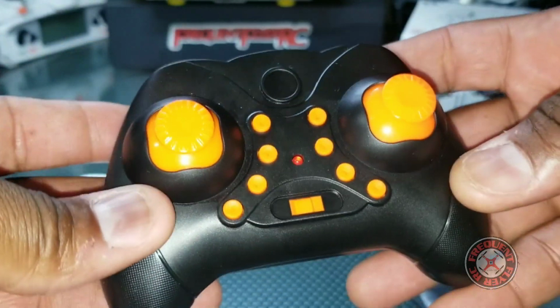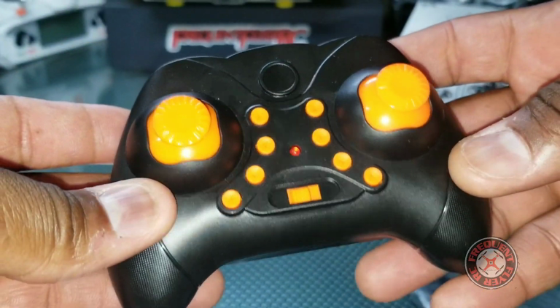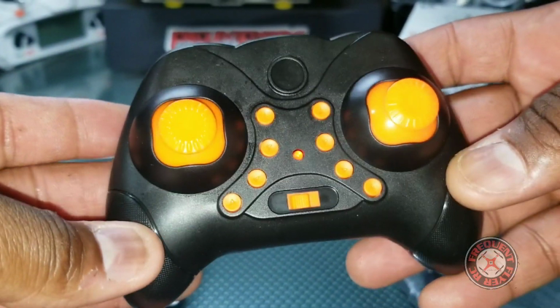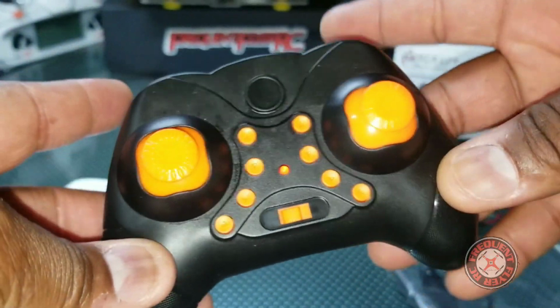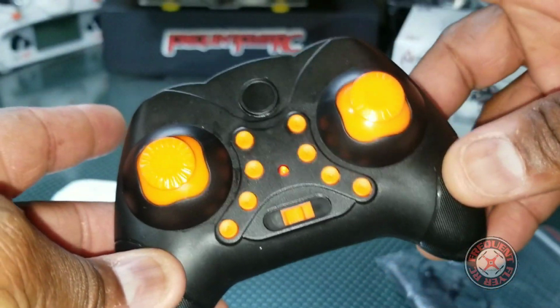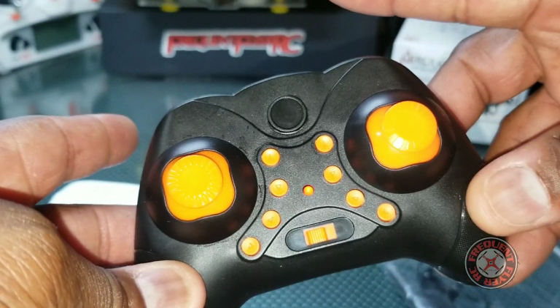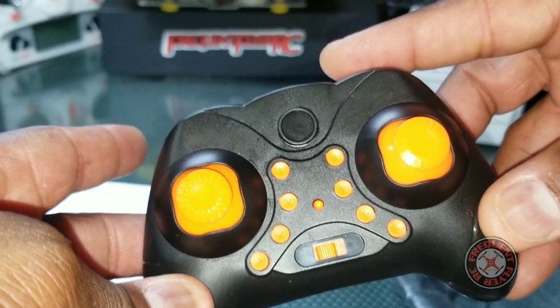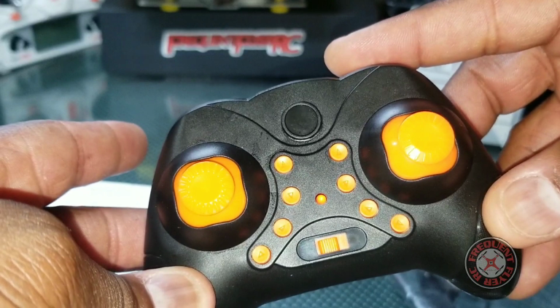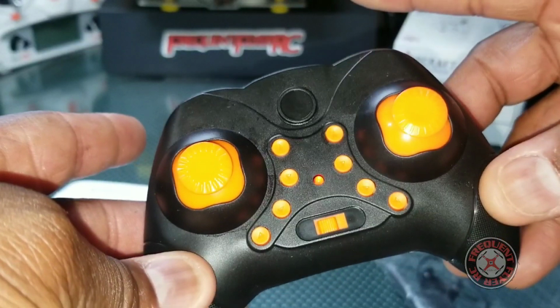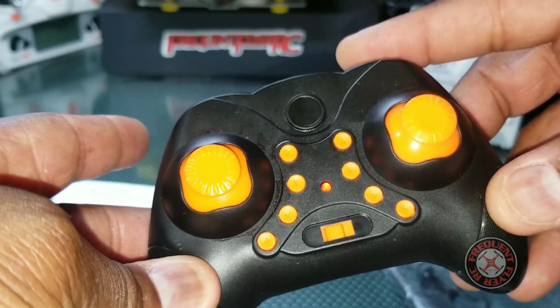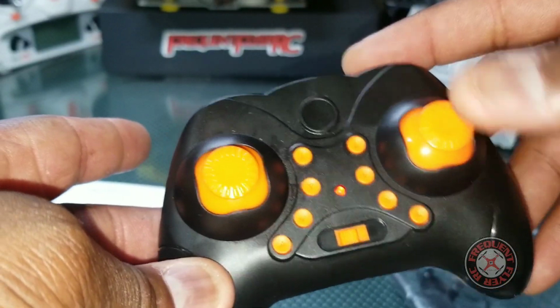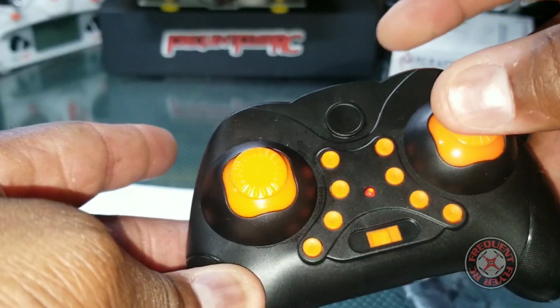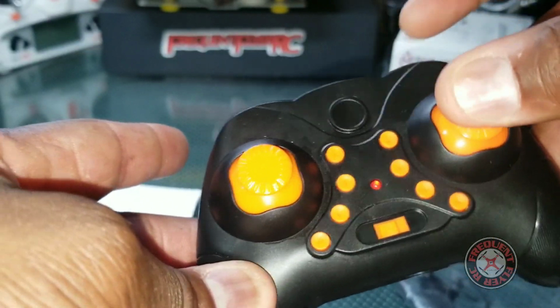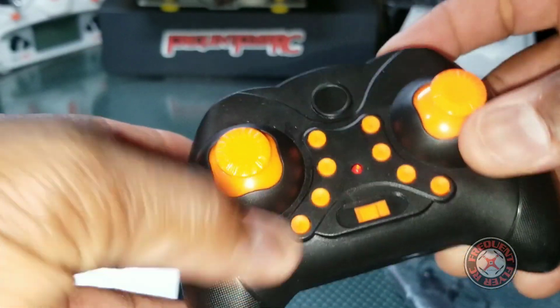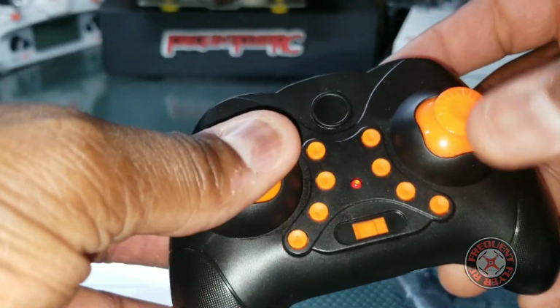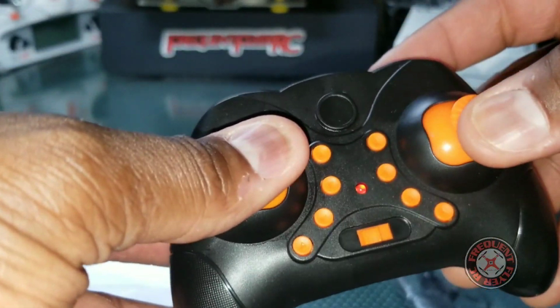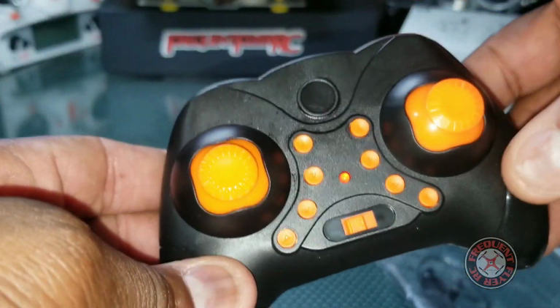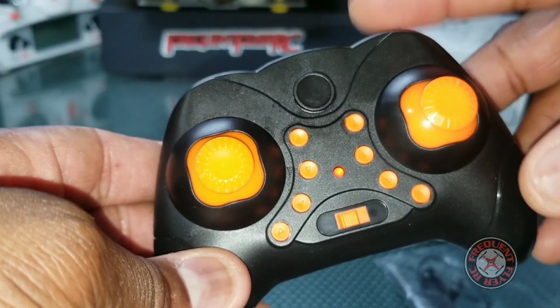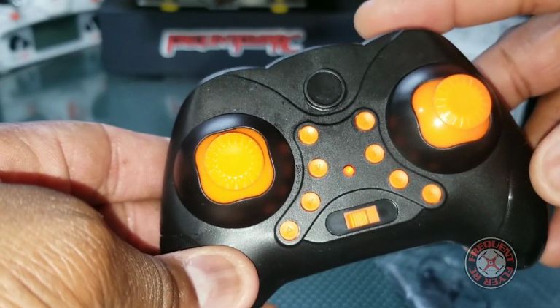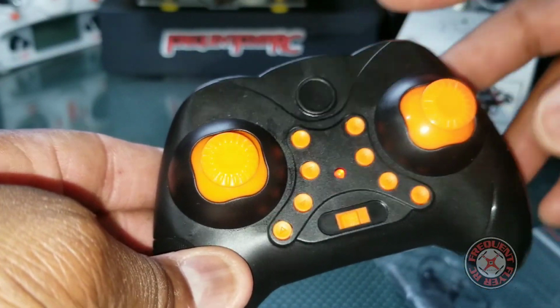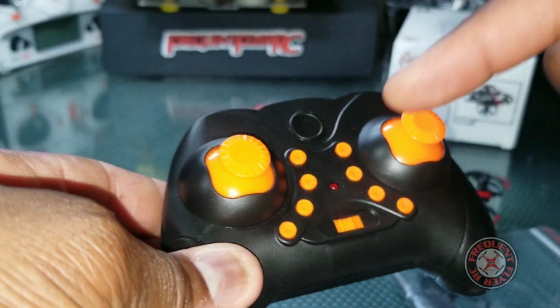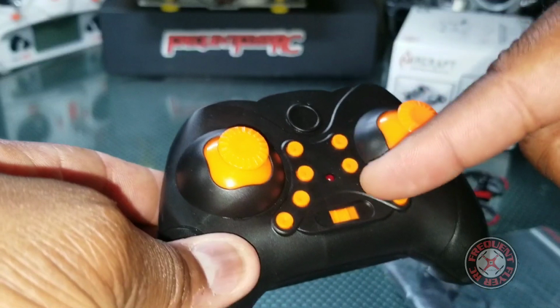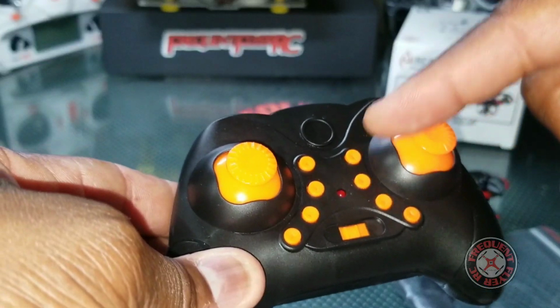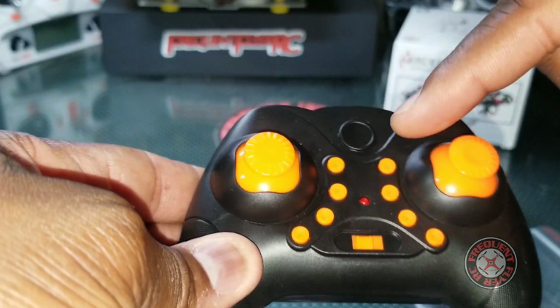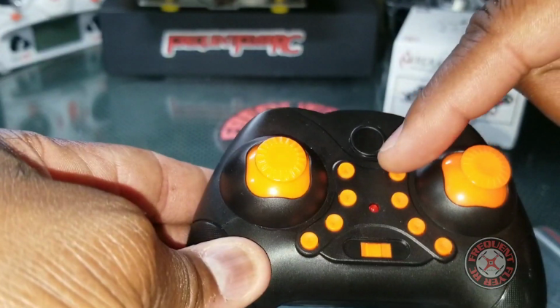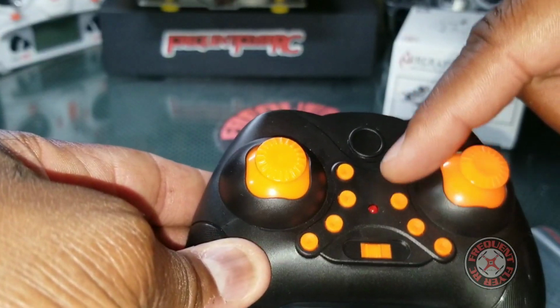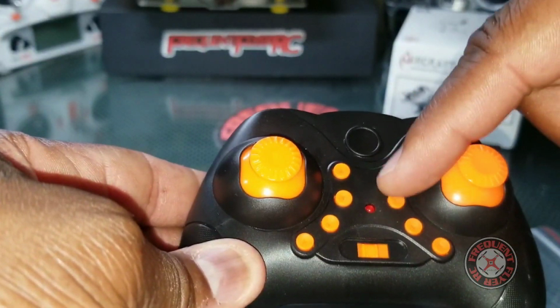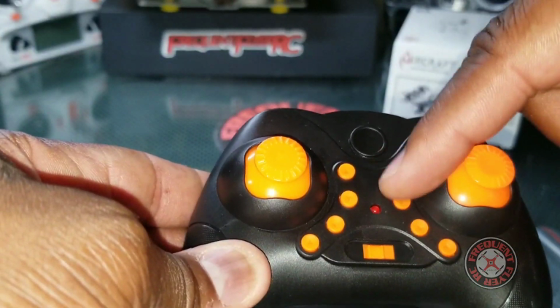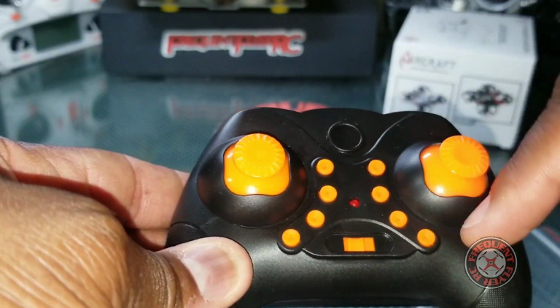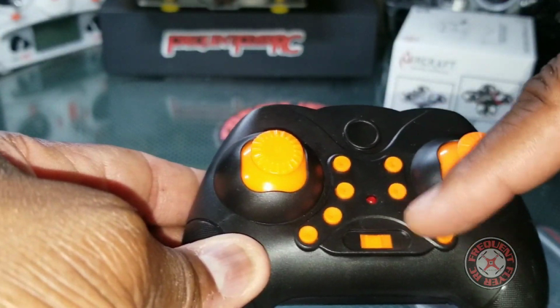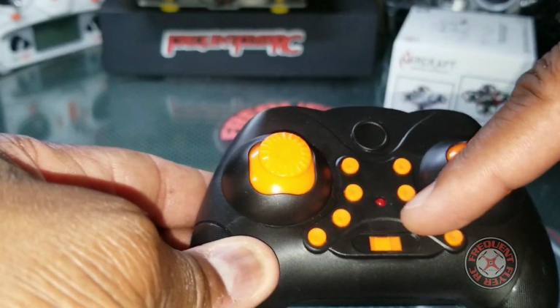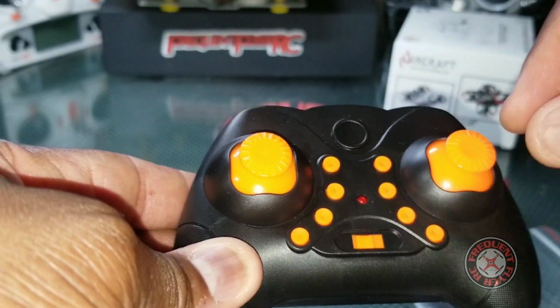This here is the flip button. All of these are trims — this is forward and backwards trim, and this is left and right trim.